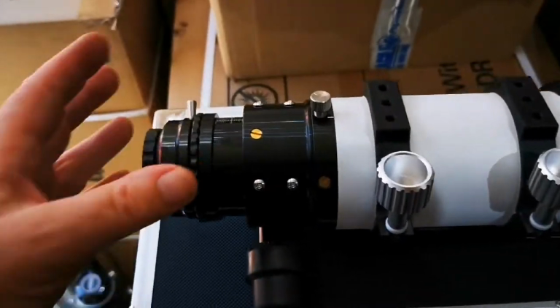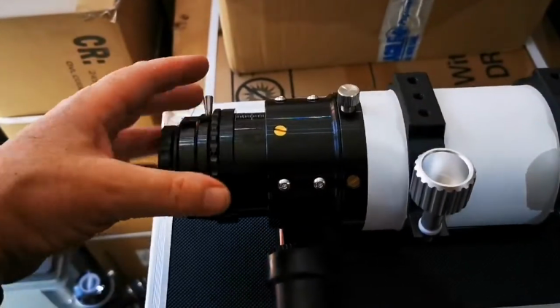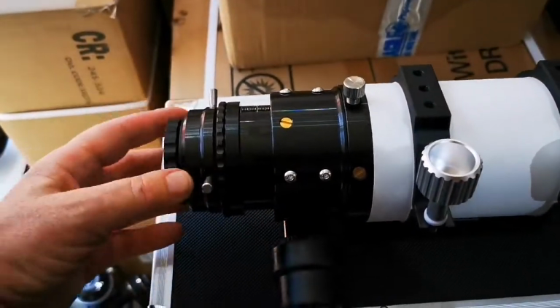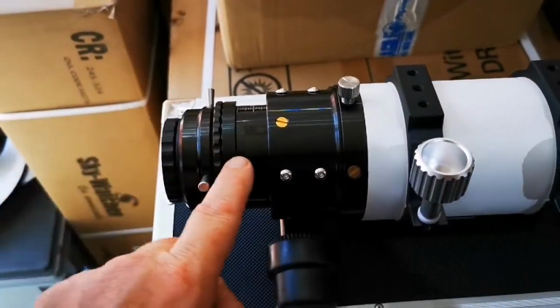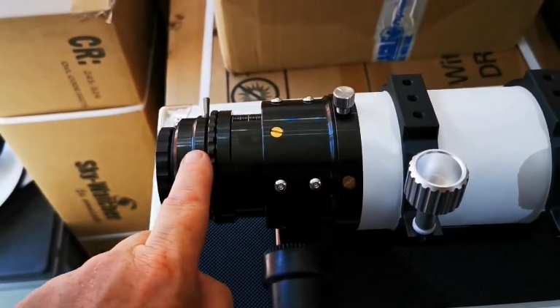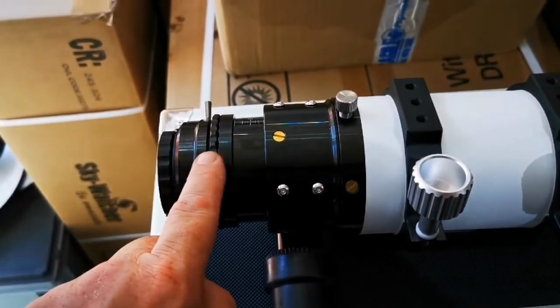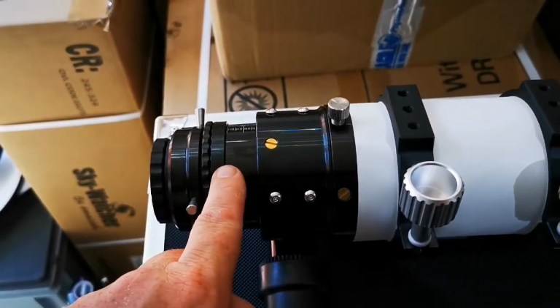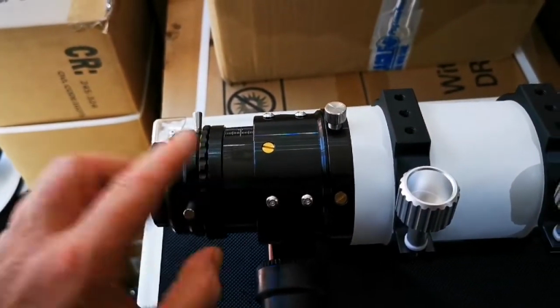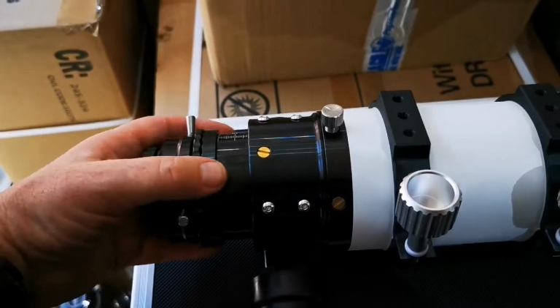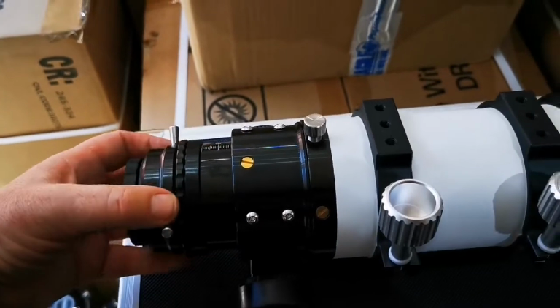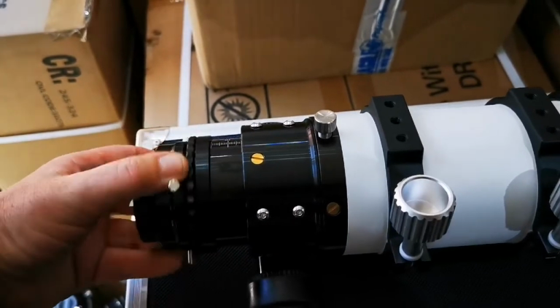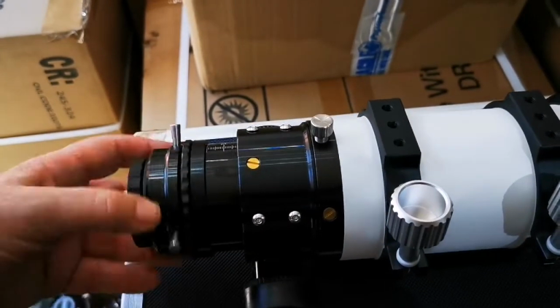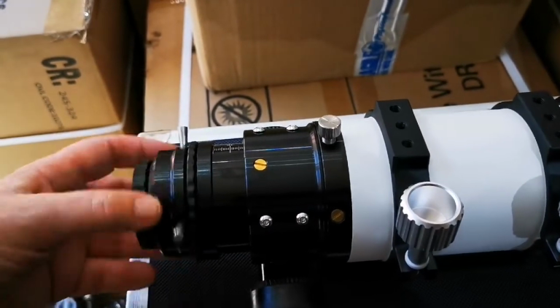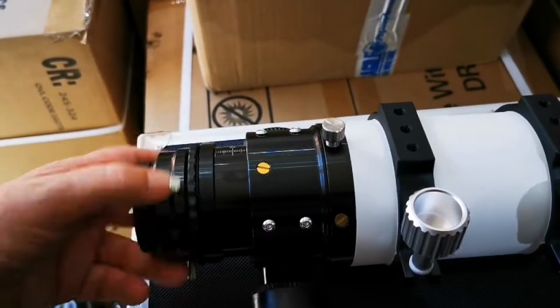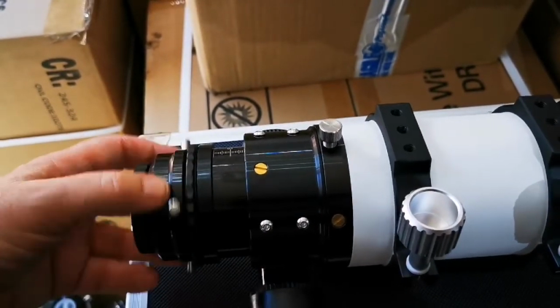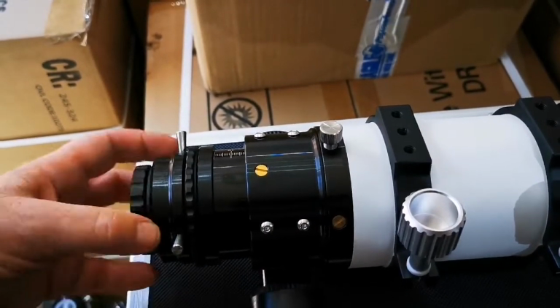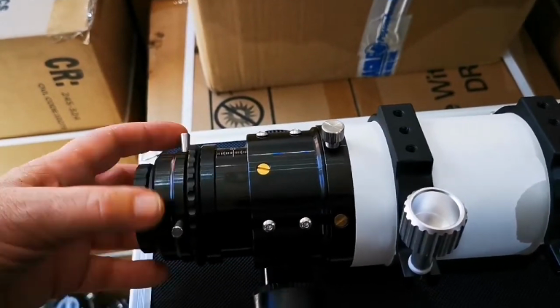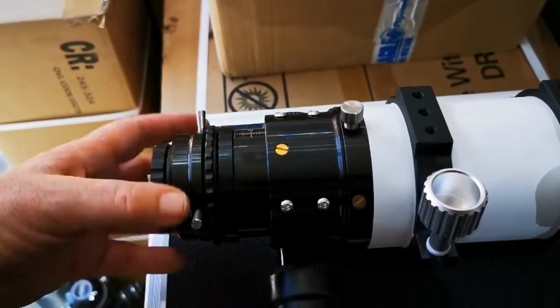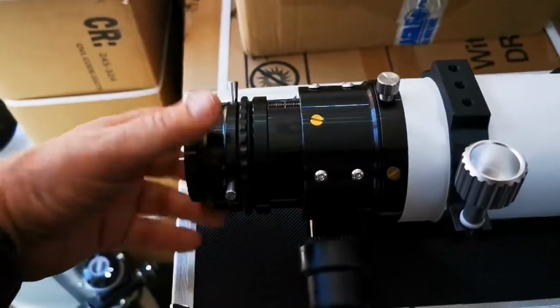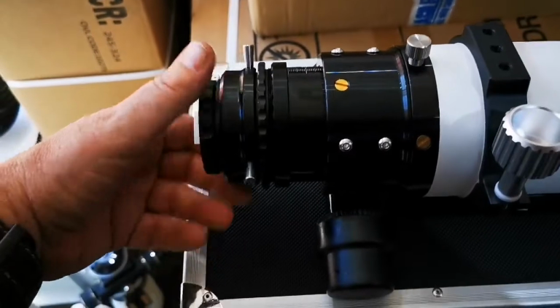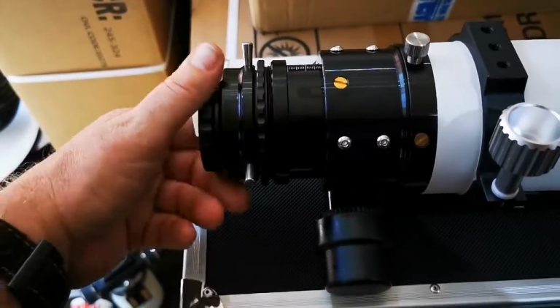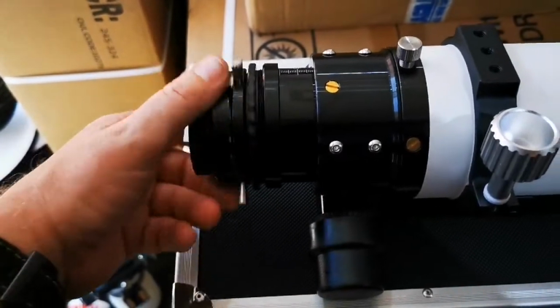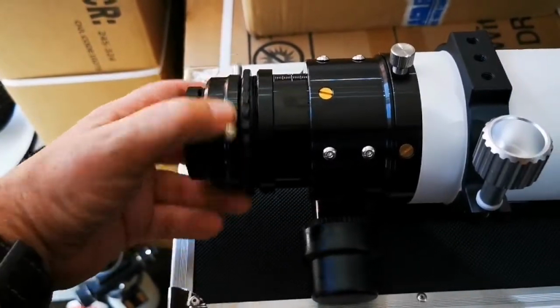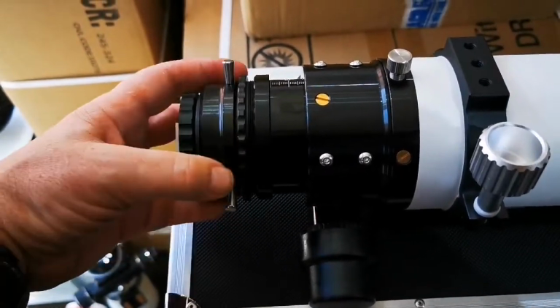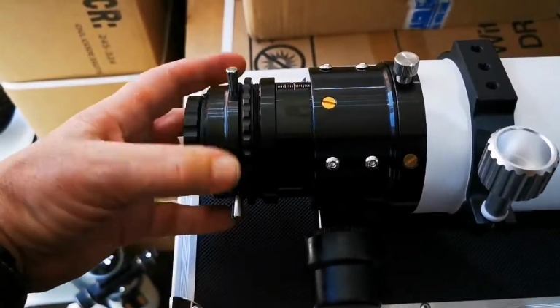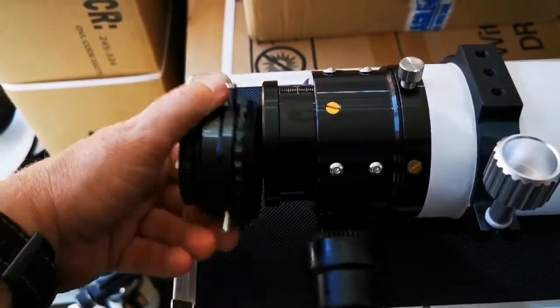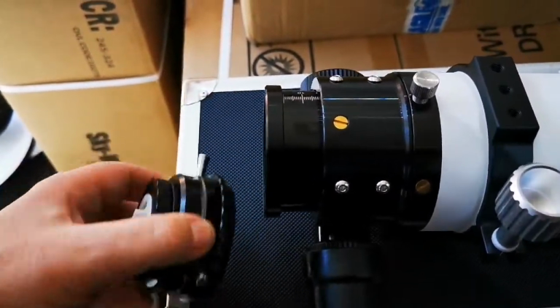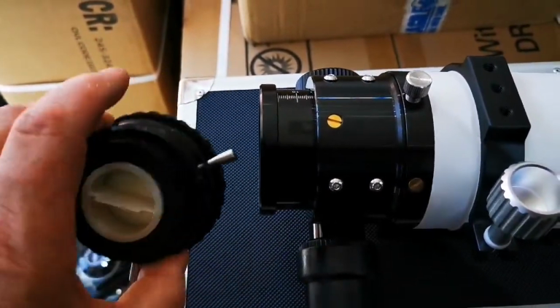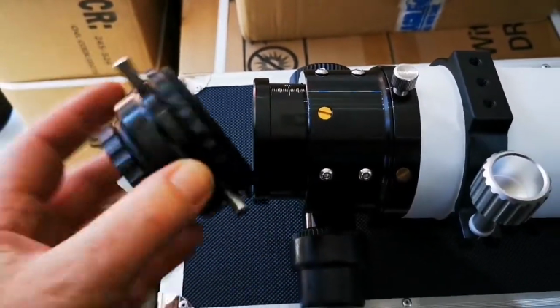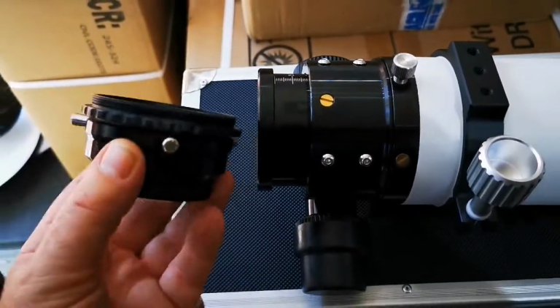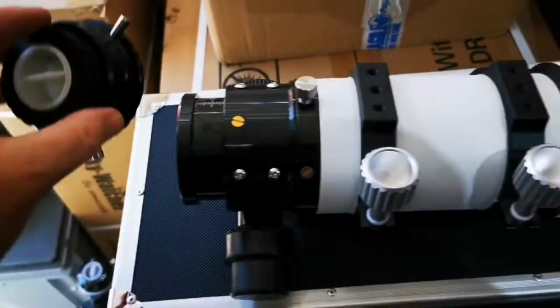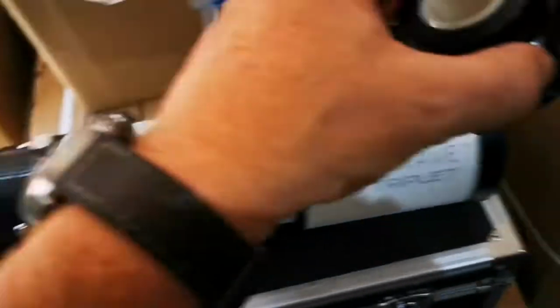First thing we do: from the knurled knob to the end of the focuser, we simply unscrew that part and put that to one side.